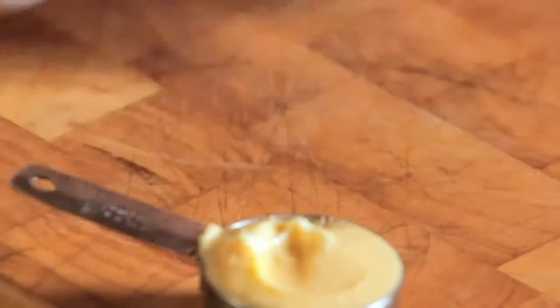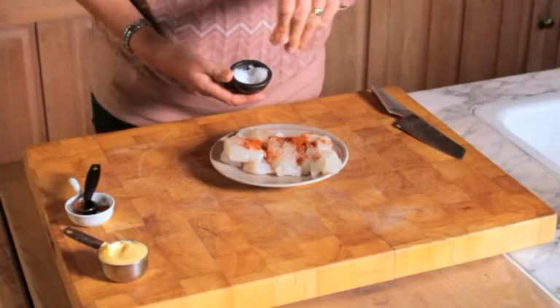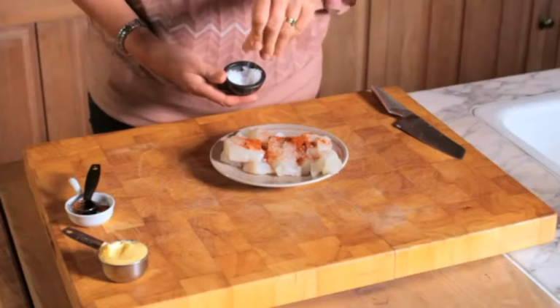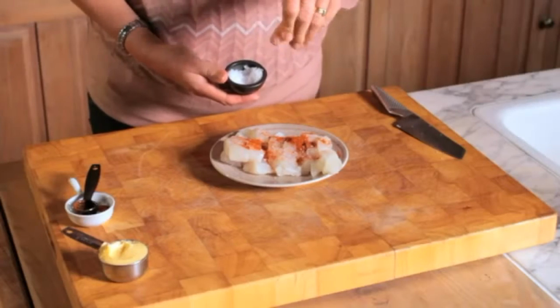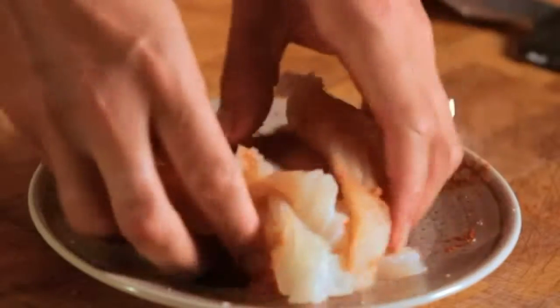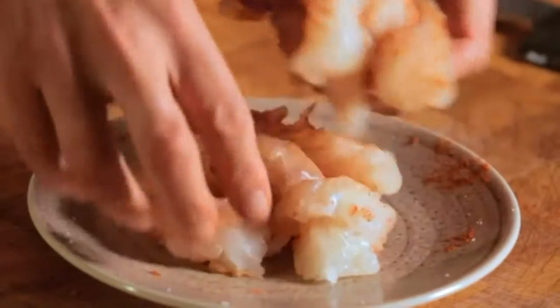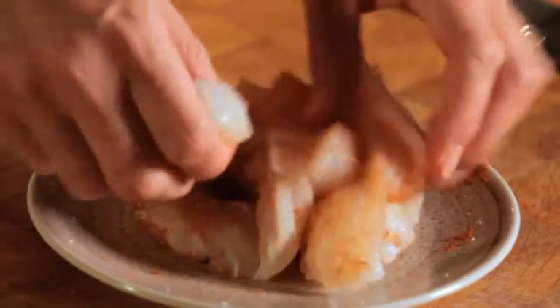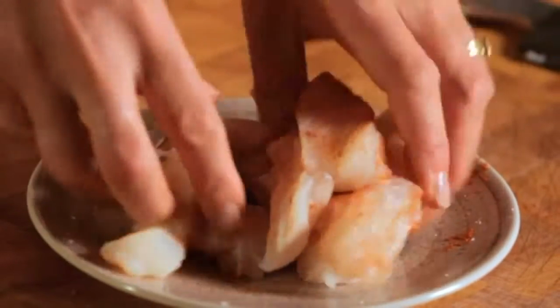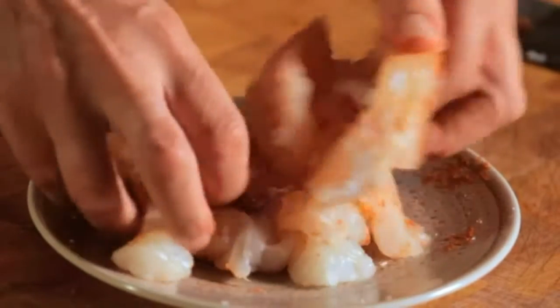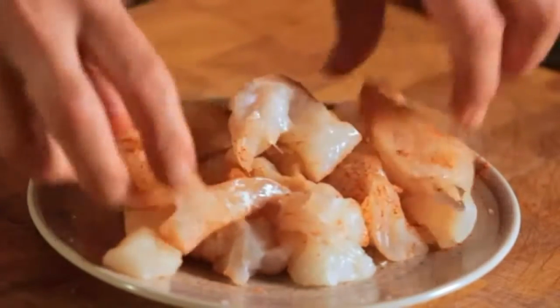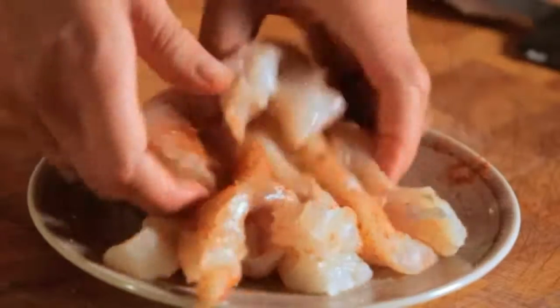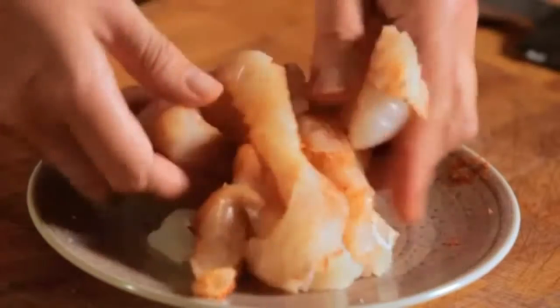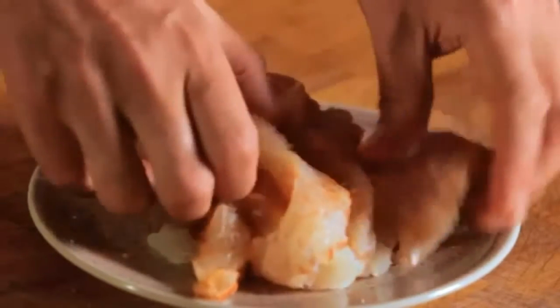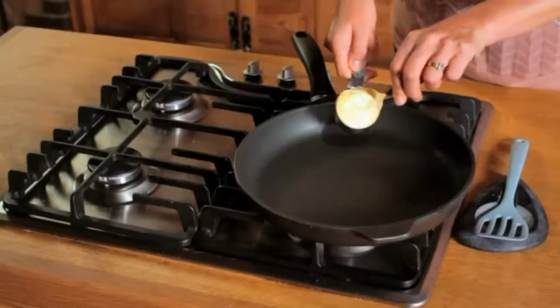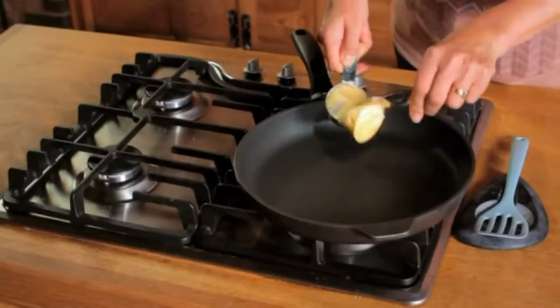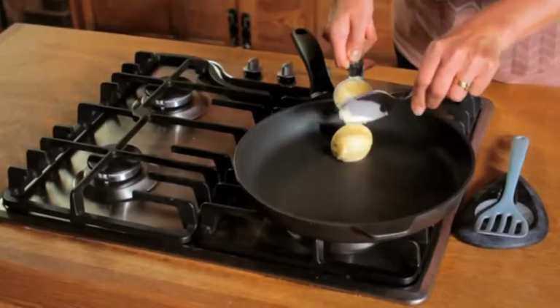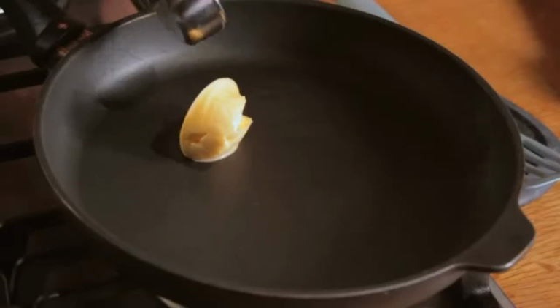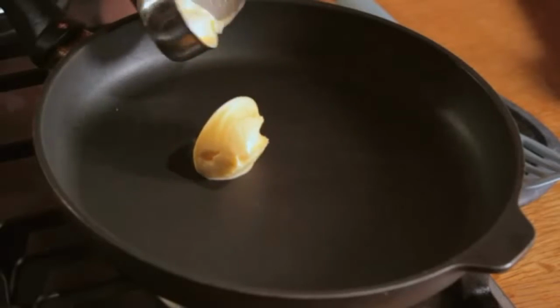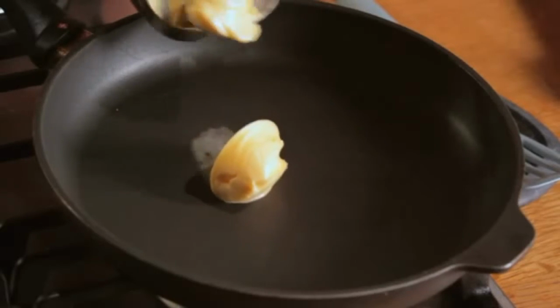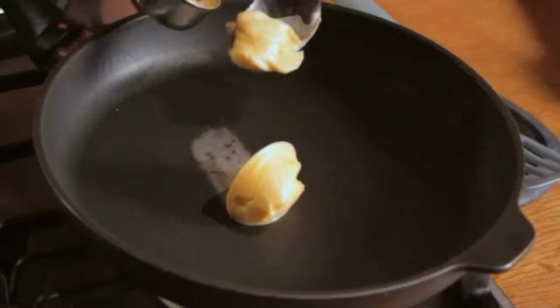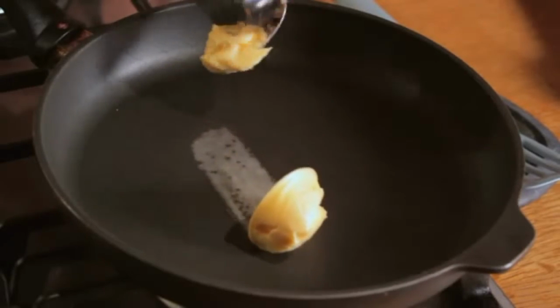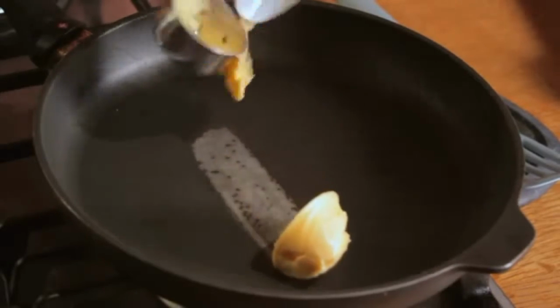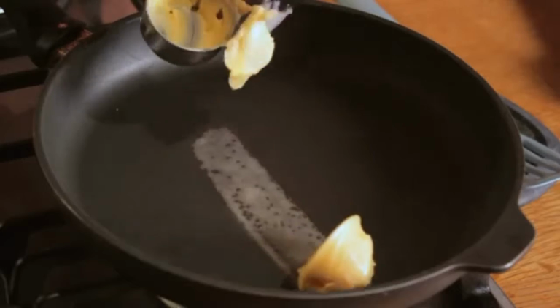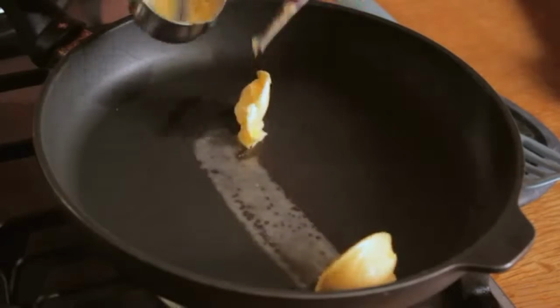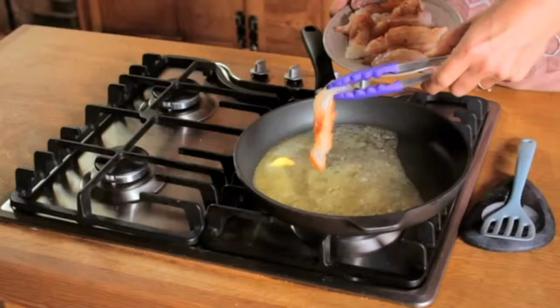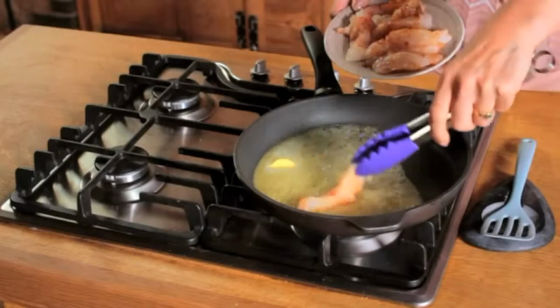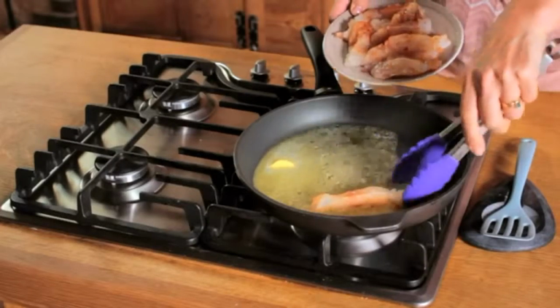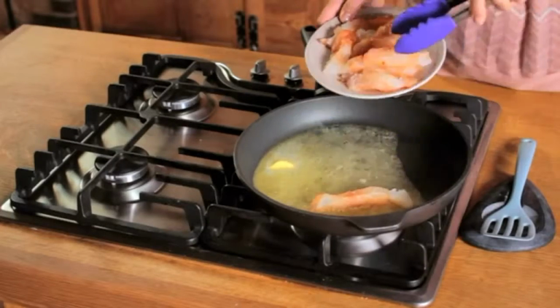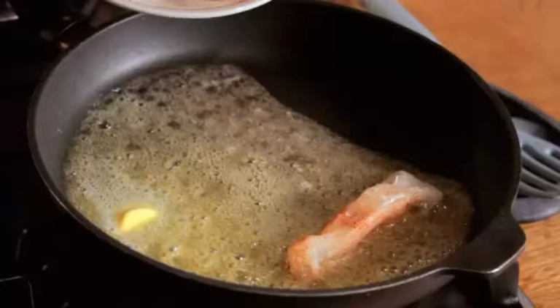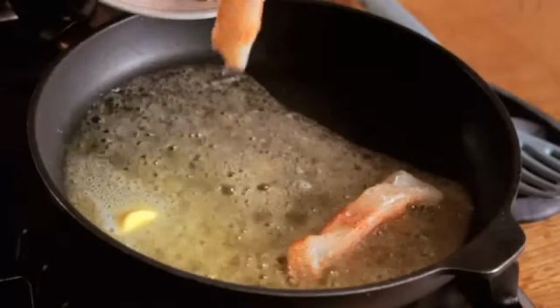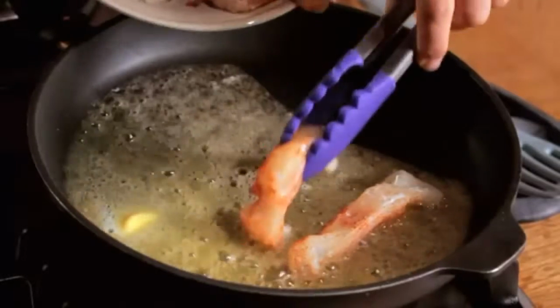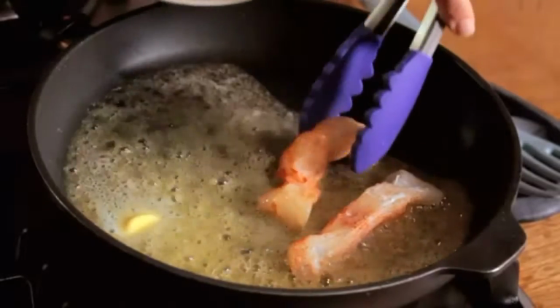Rub the spices in, making sure you cover all of the fish. Melt the butter or margarine in a 12-inch nonstick skillet over medium-high heat and cook the fish. They'll need about four minutes in the pan.